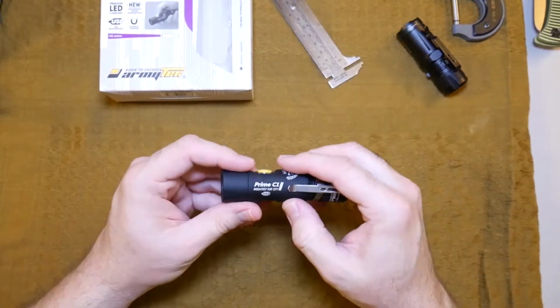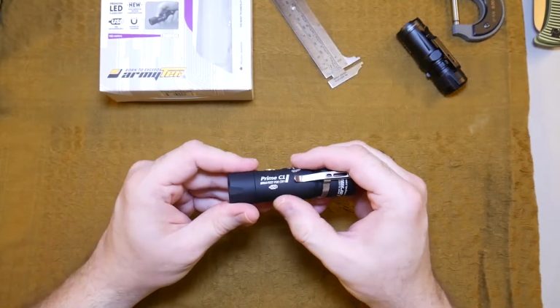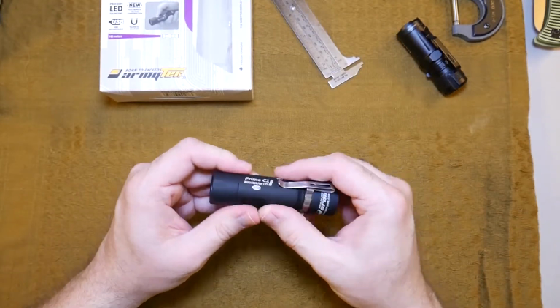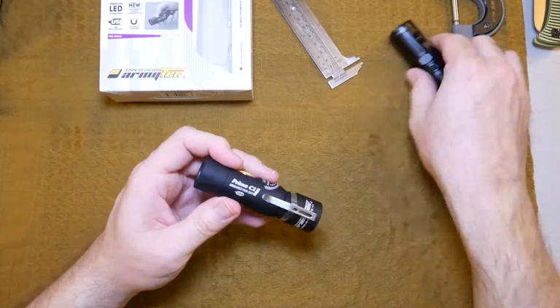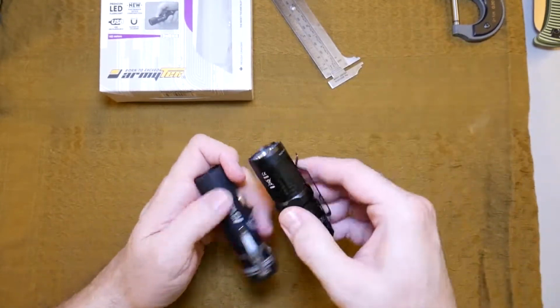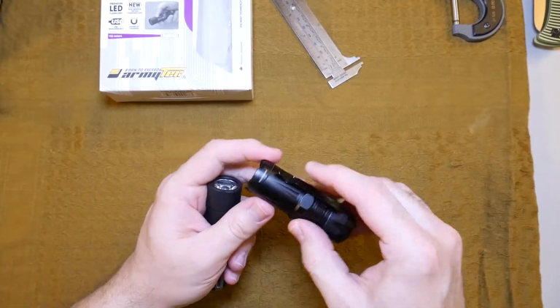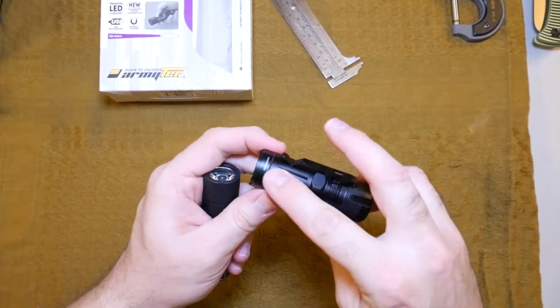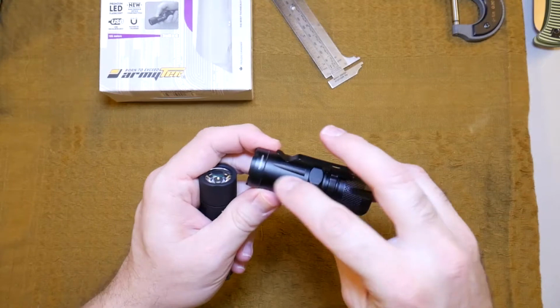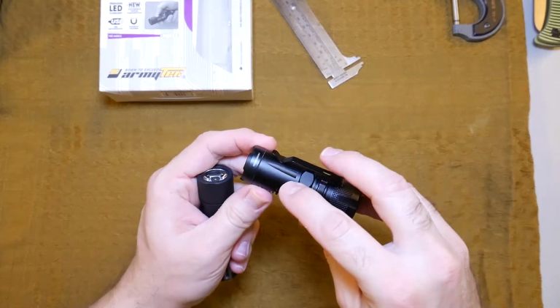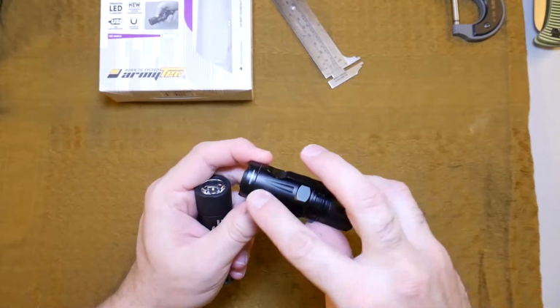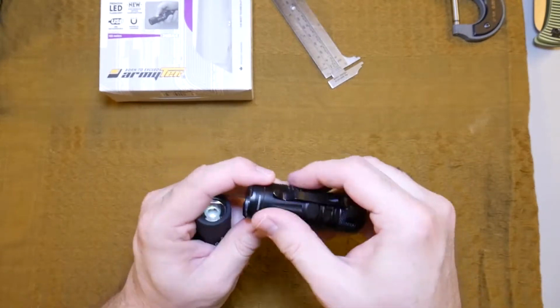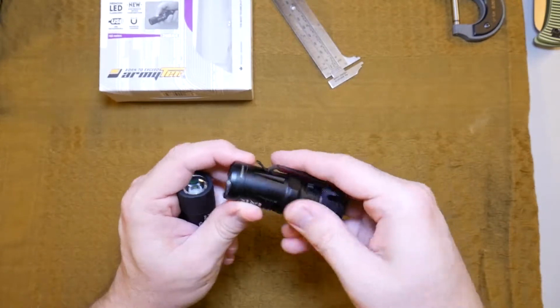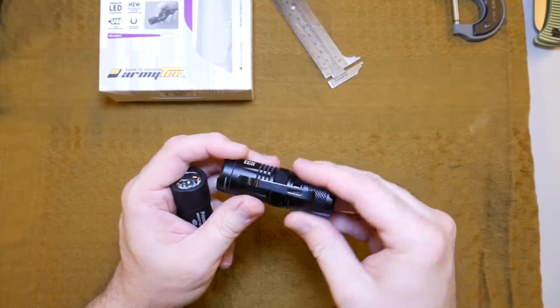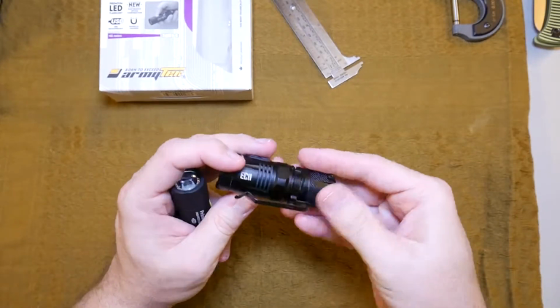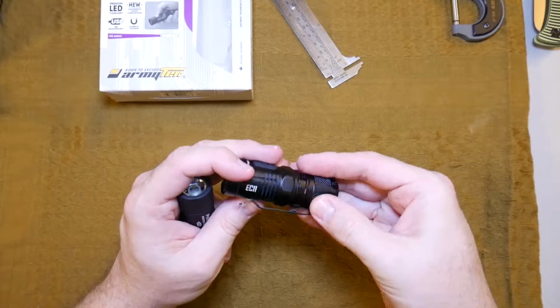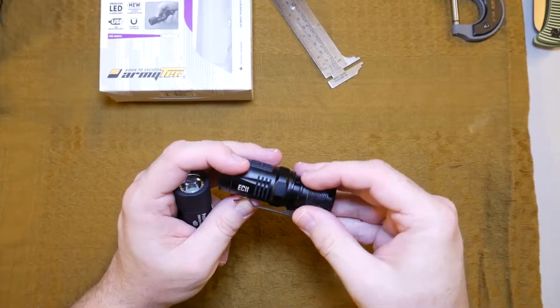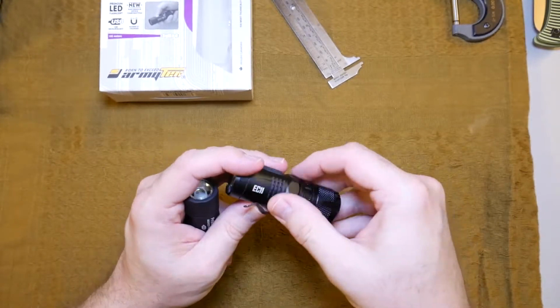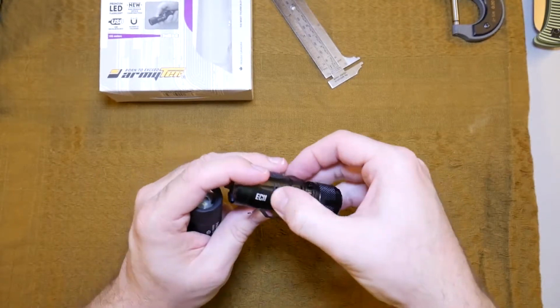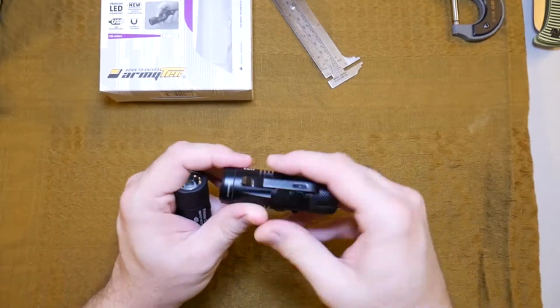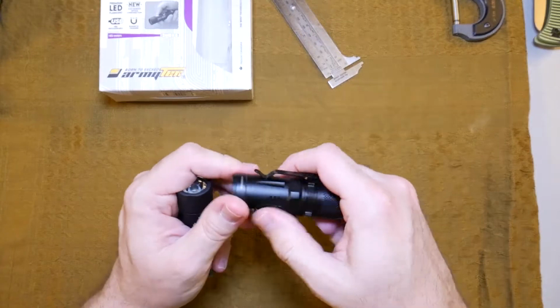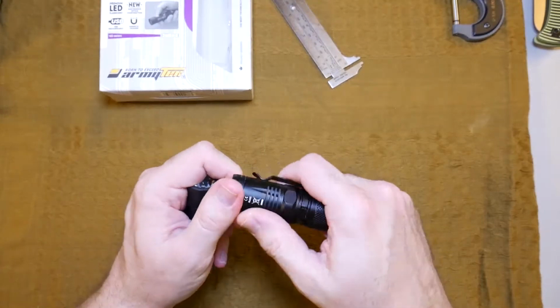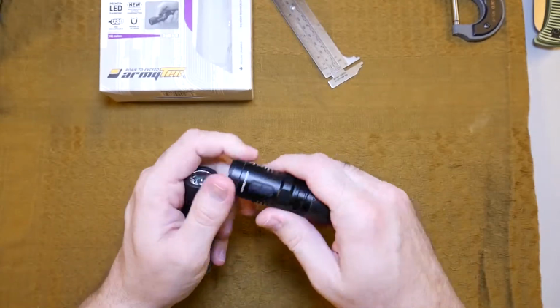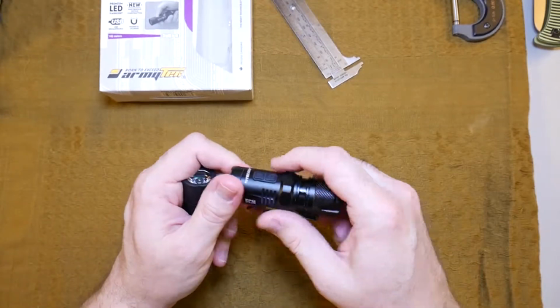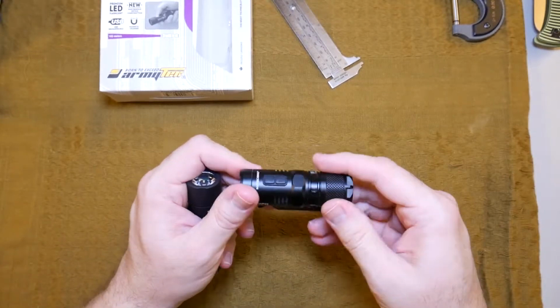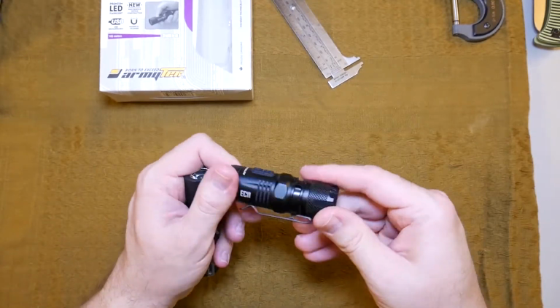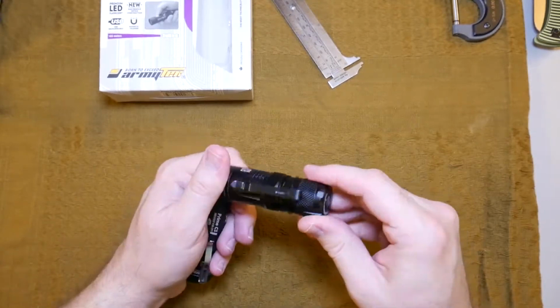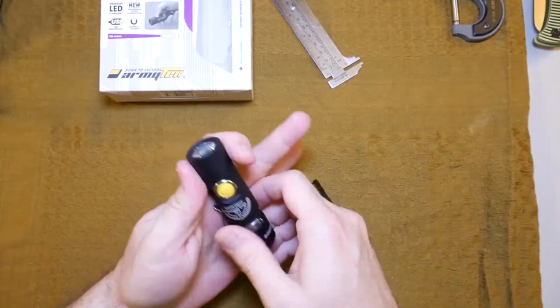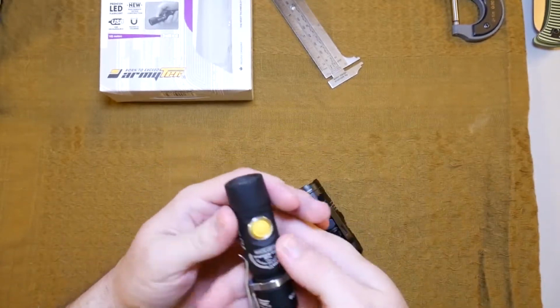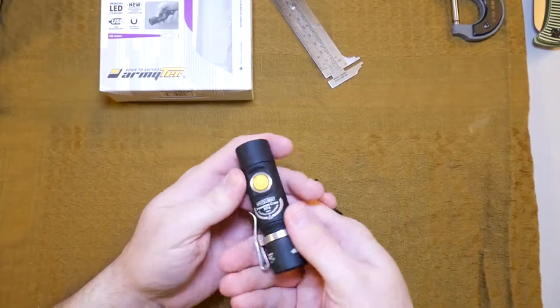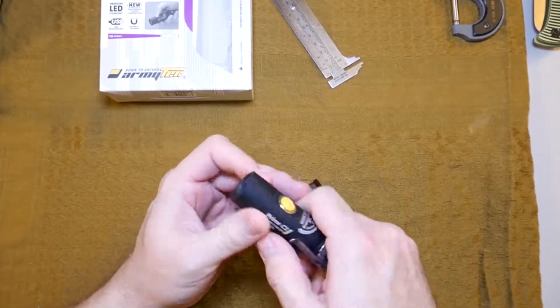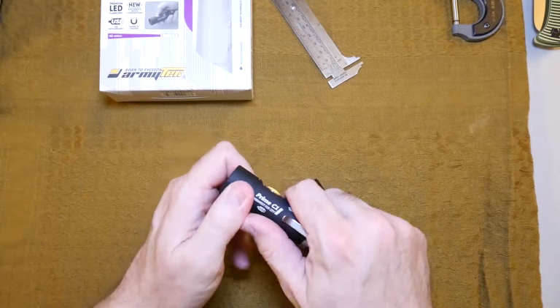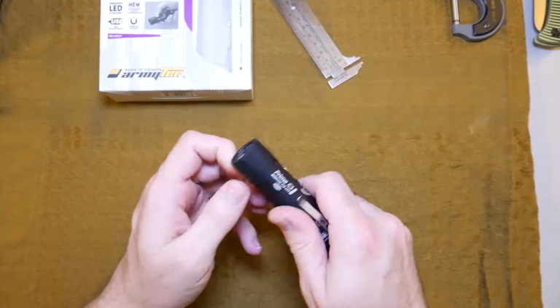The finish on the Nitecore is super shiny and very slippery. That's why they try to give you something to grab onto with some knurling and things of that nature. But this whole Army Tech light is grippy.